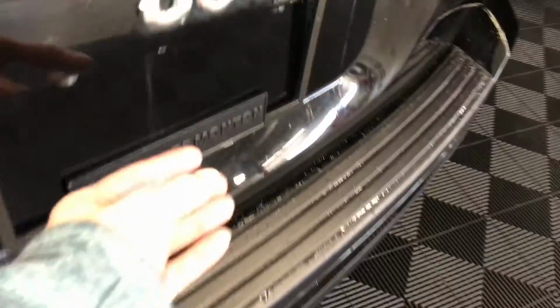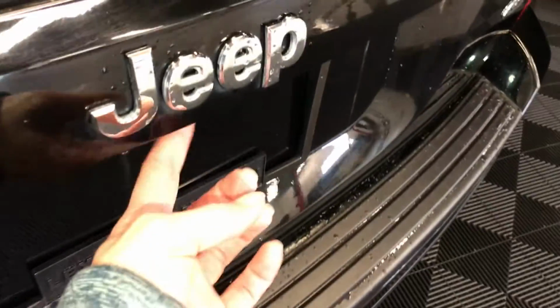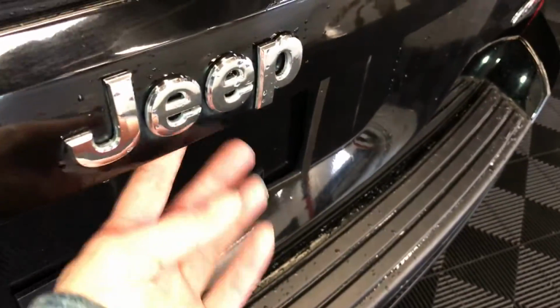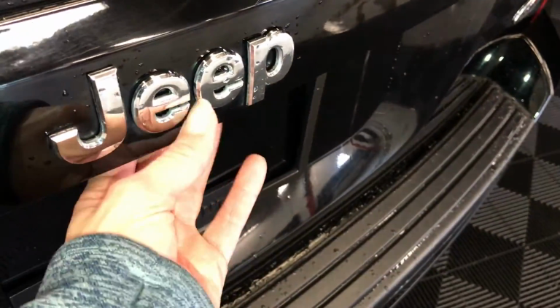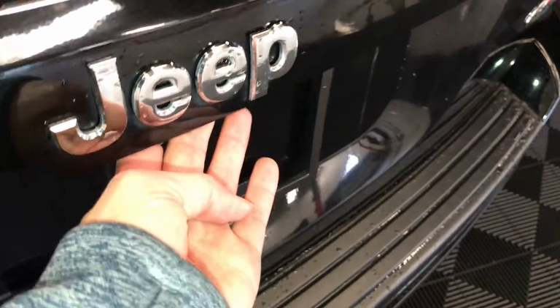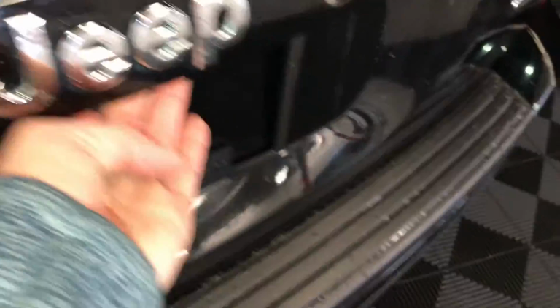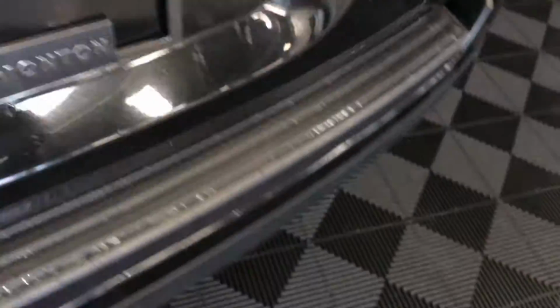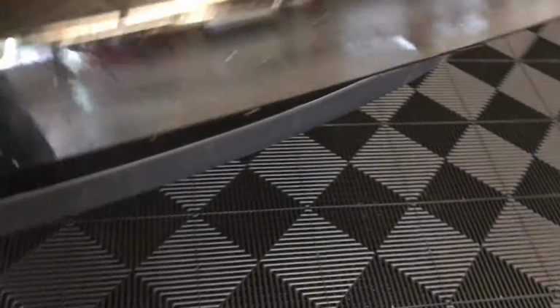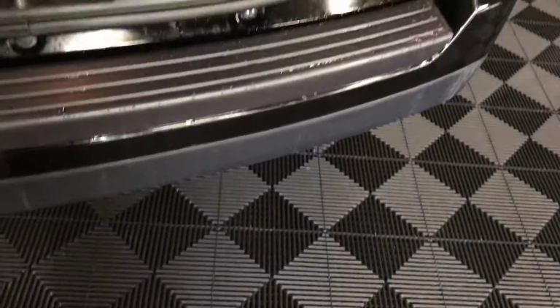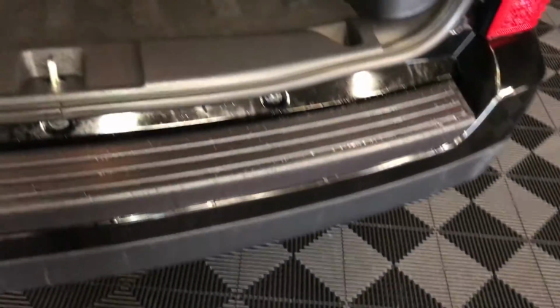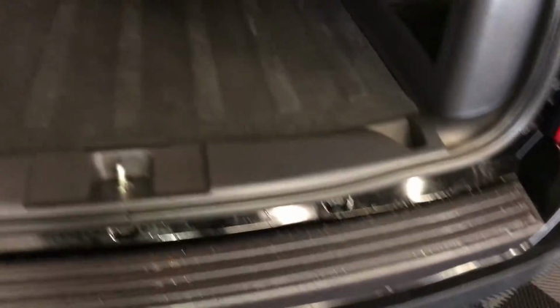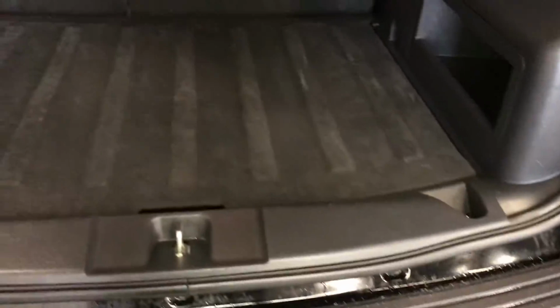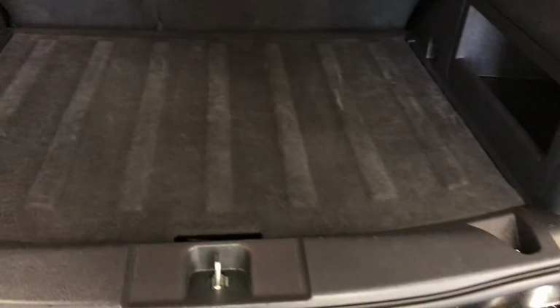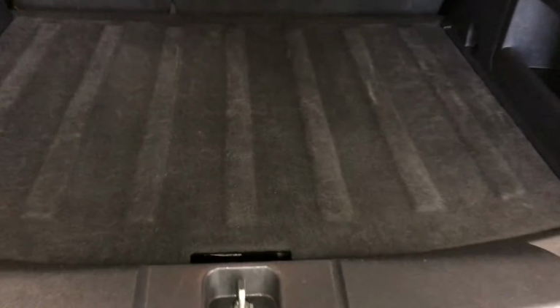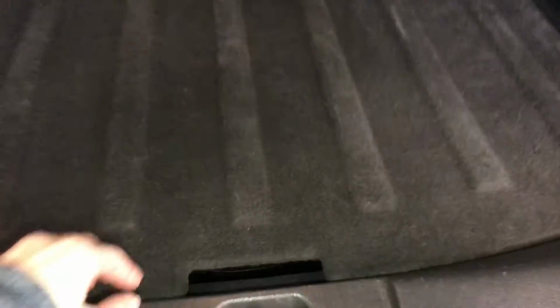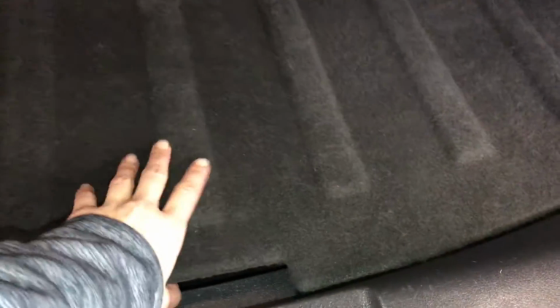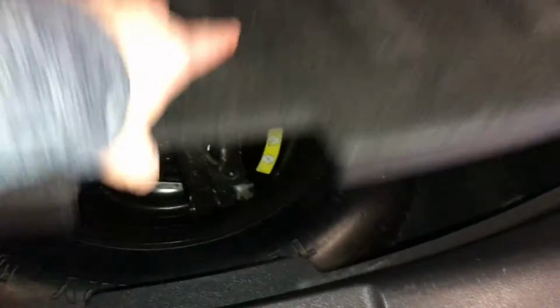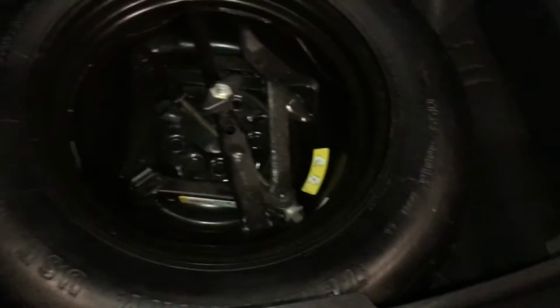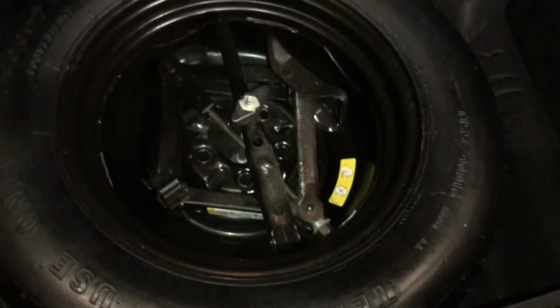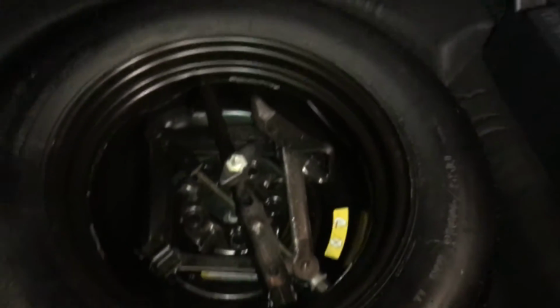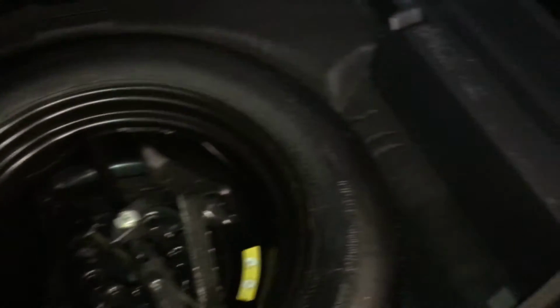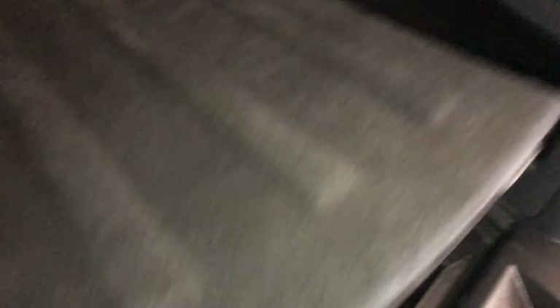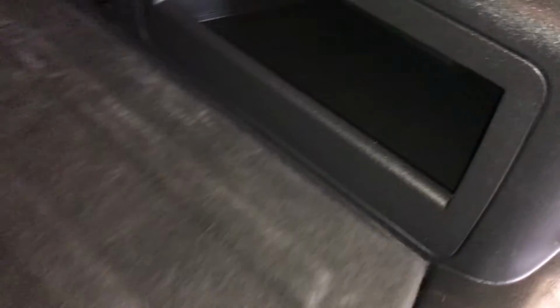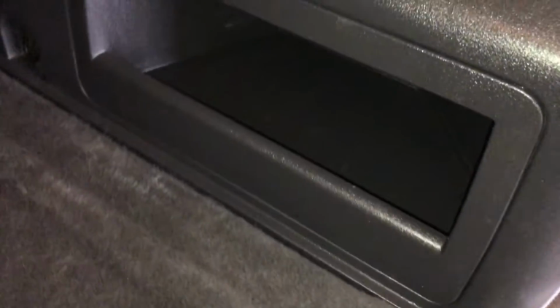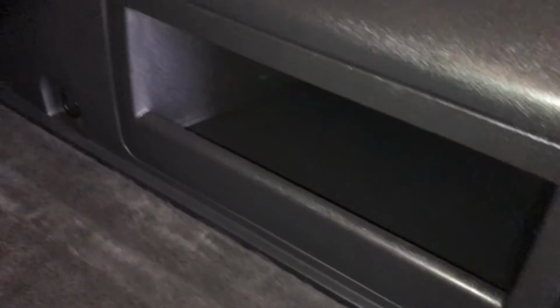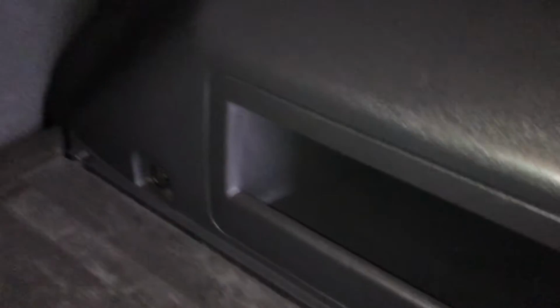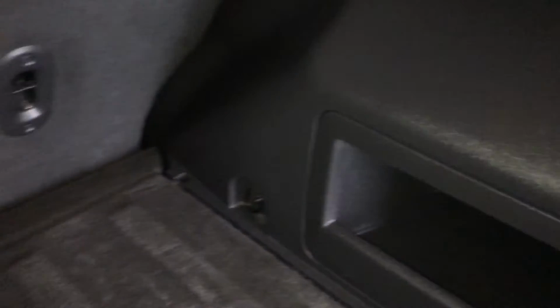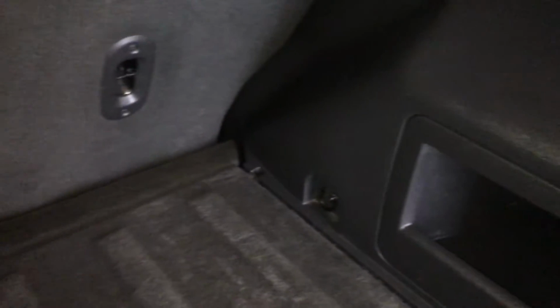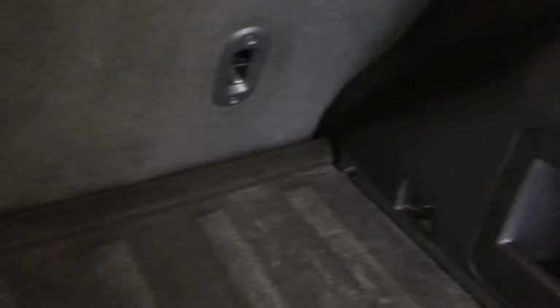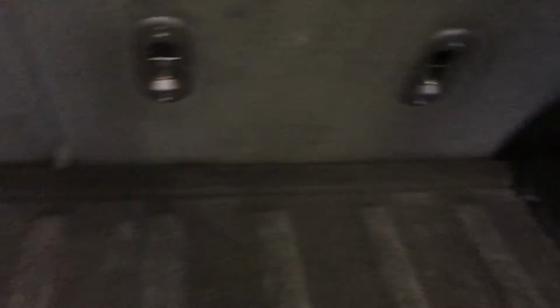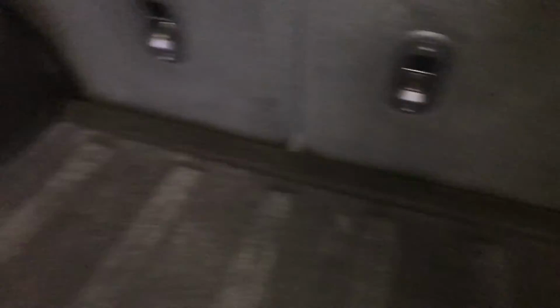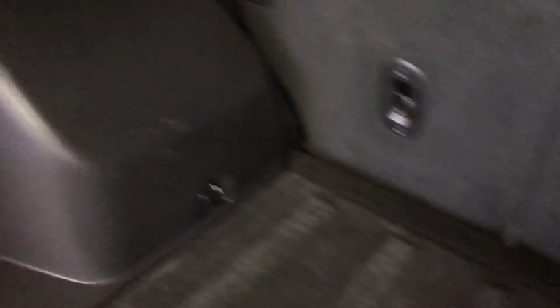Release lever right here for your trunk. Underneath the floor you have a spare tire and jack. Storage compartments and cargo tie-downs.